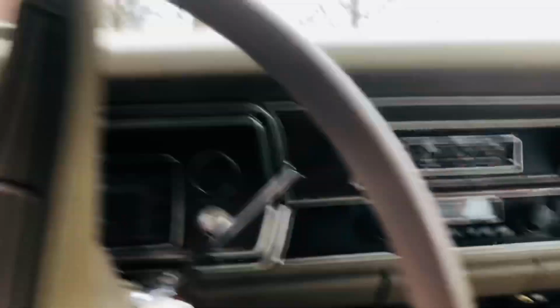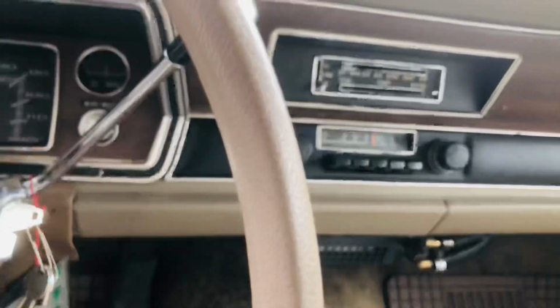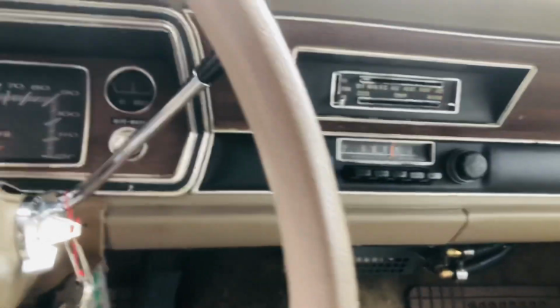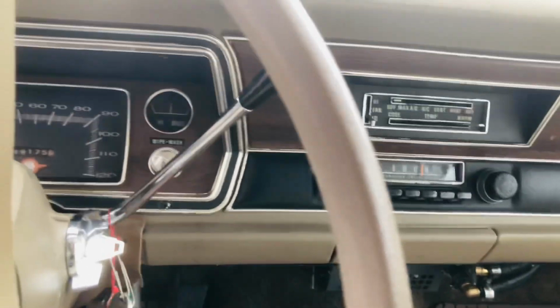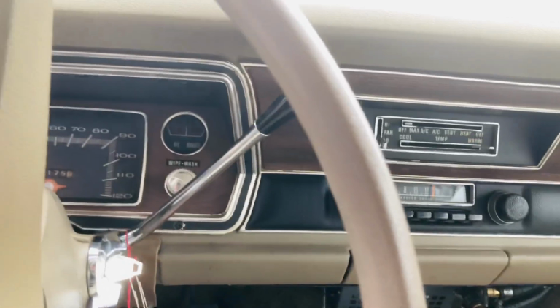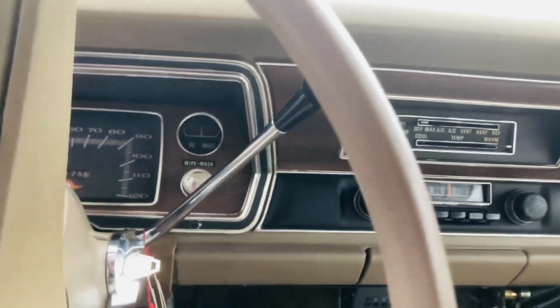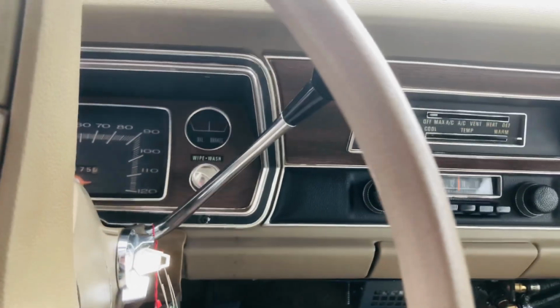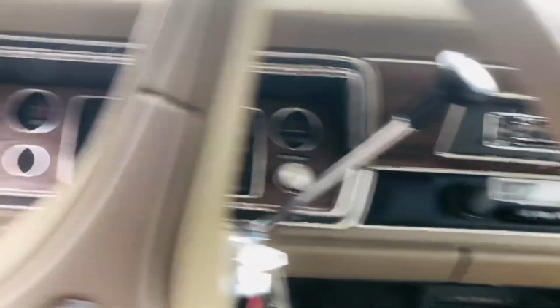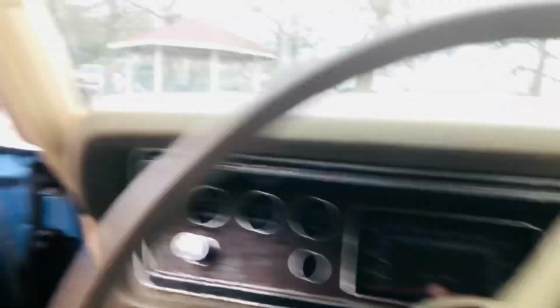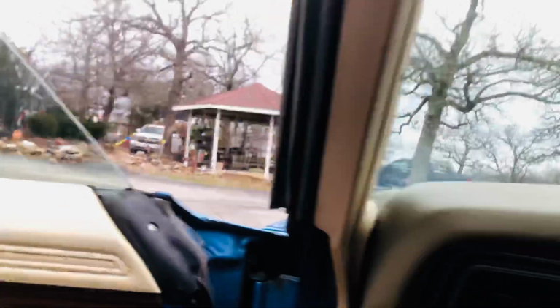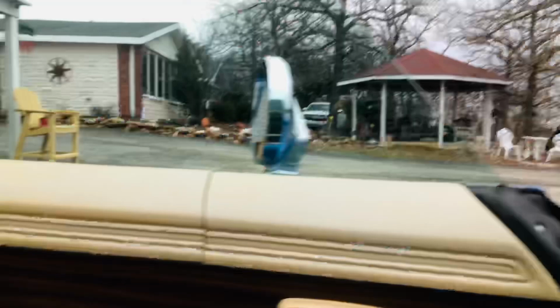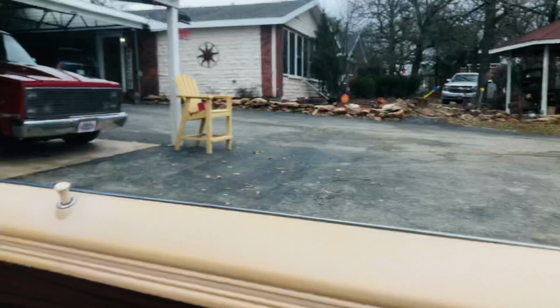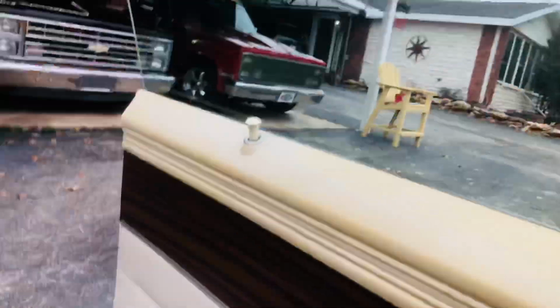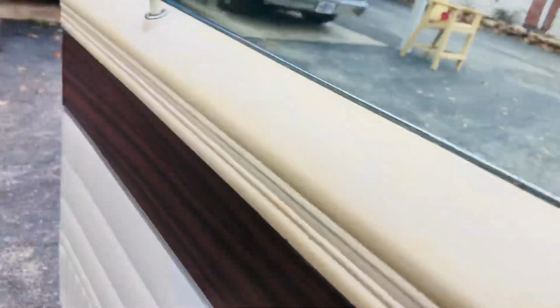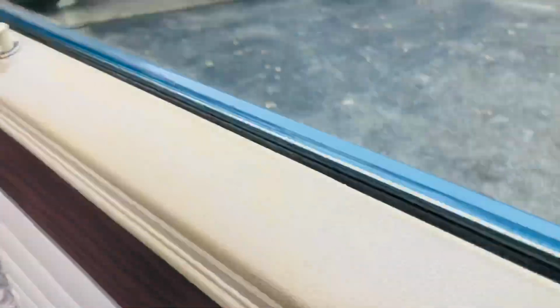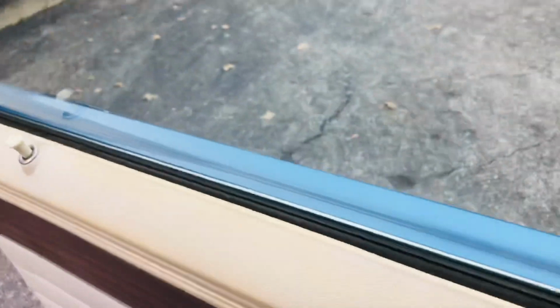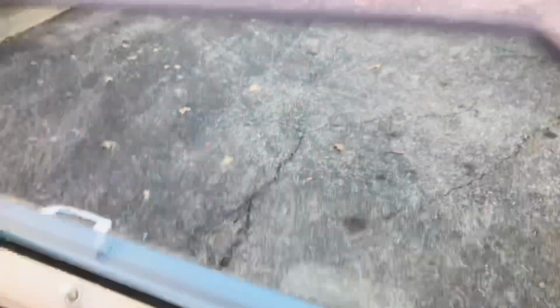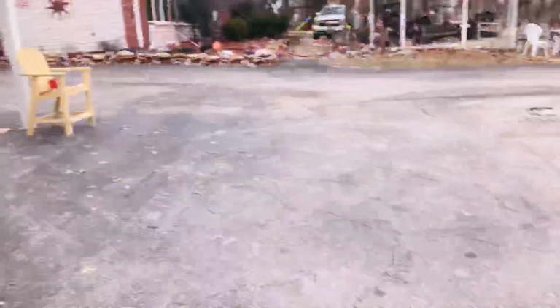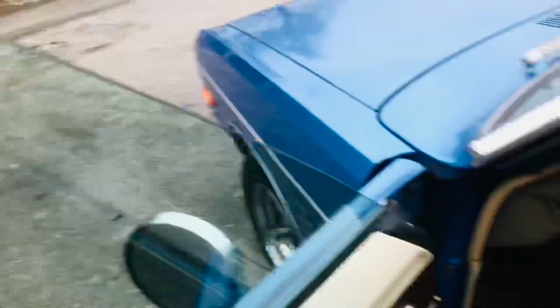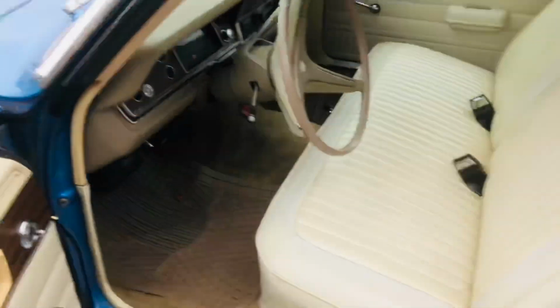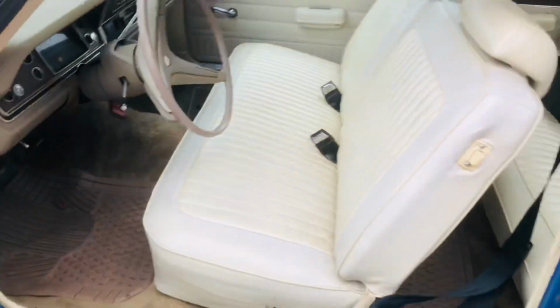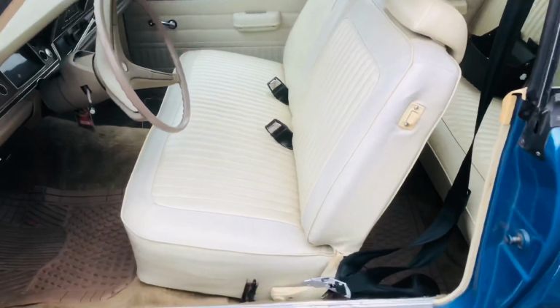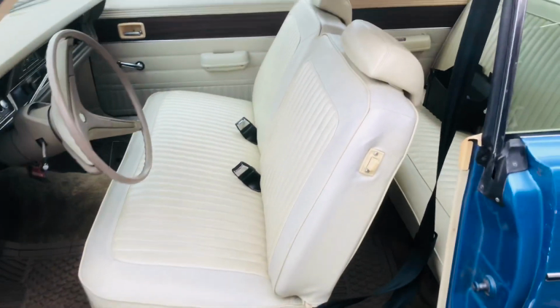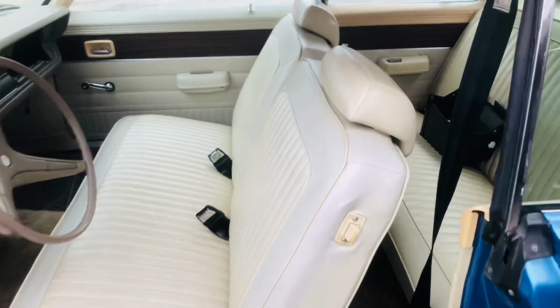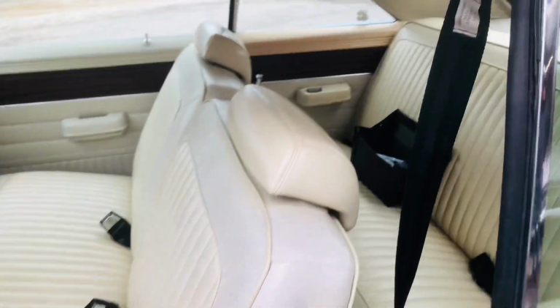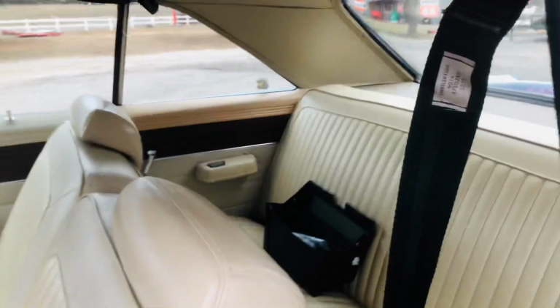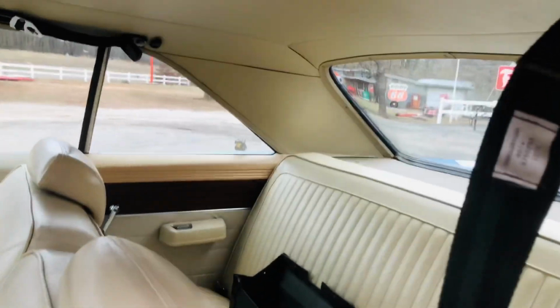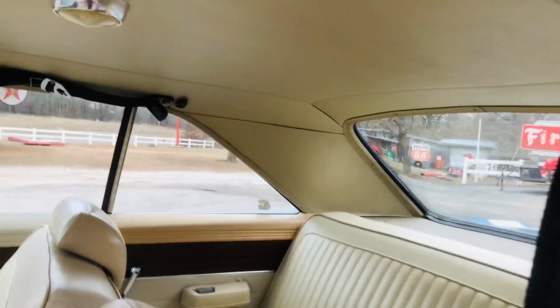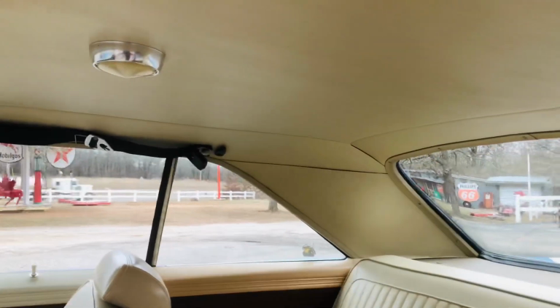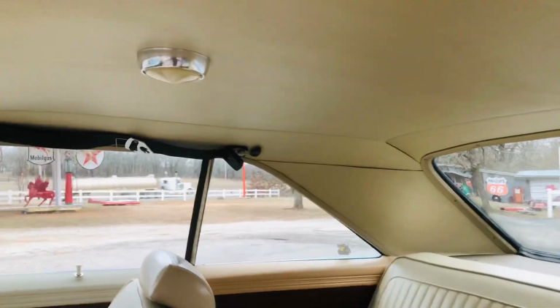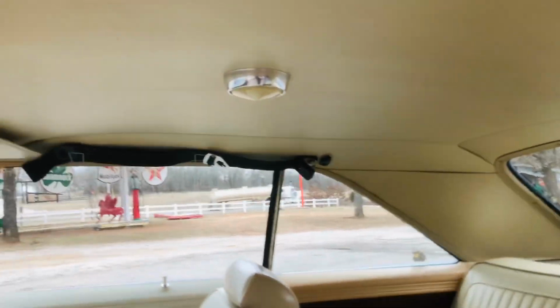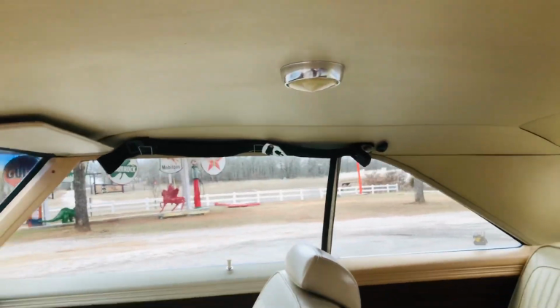Original radio, factory AC — all the groovy gravy that it's supposed to have. Loaded up car, it's even got a remote mirror. Everything works.